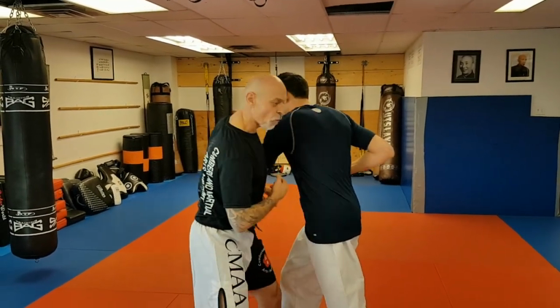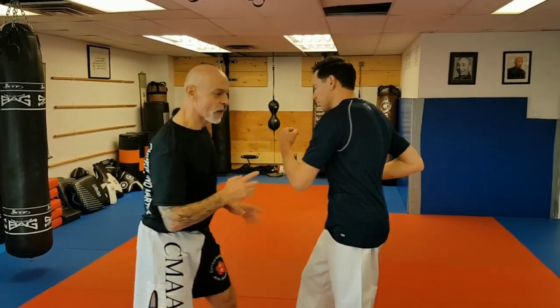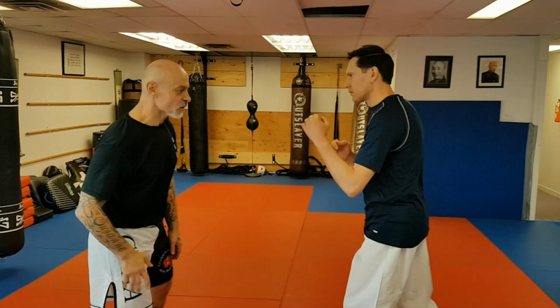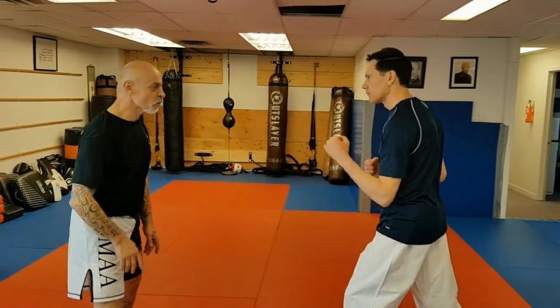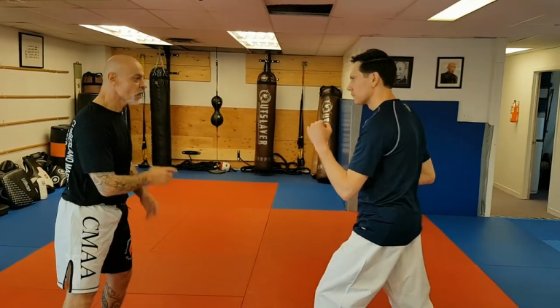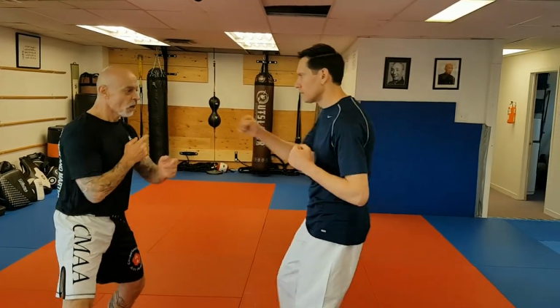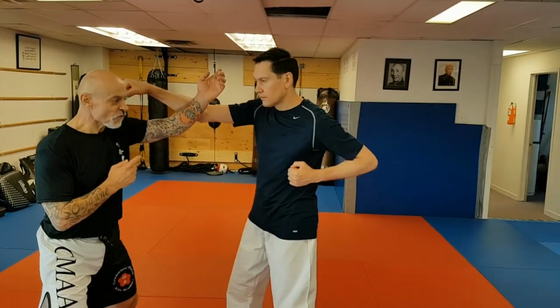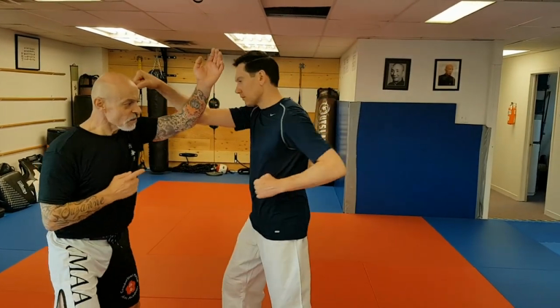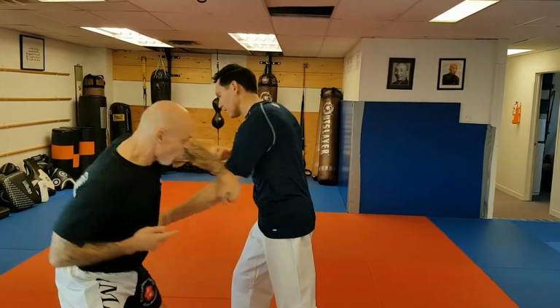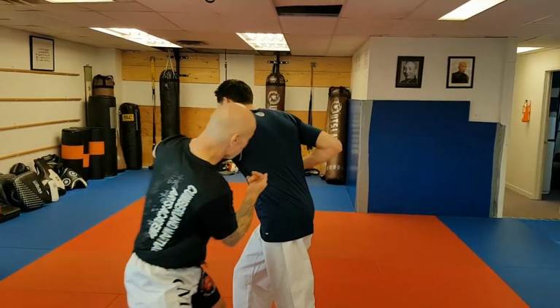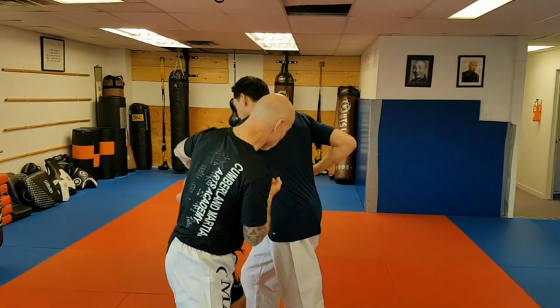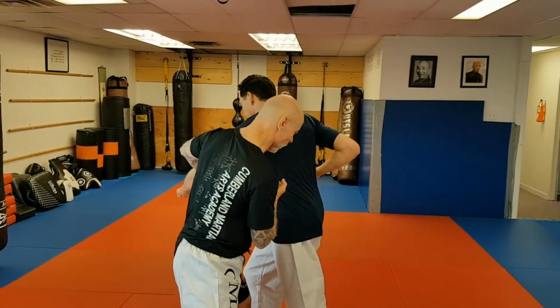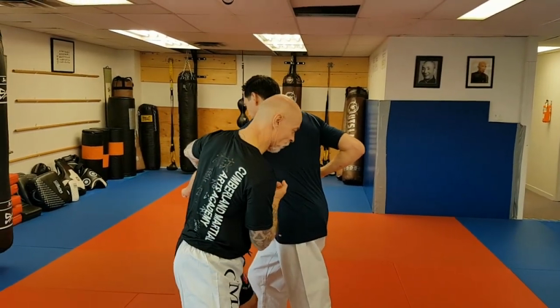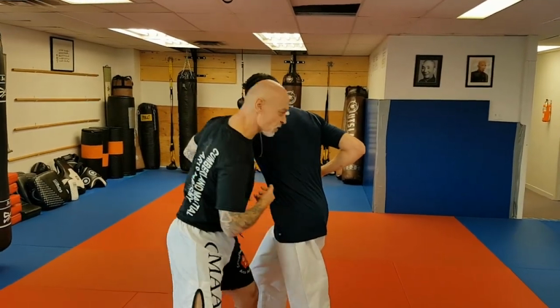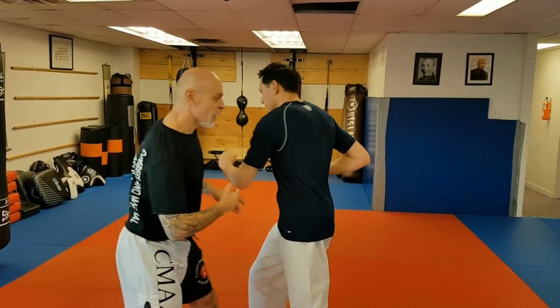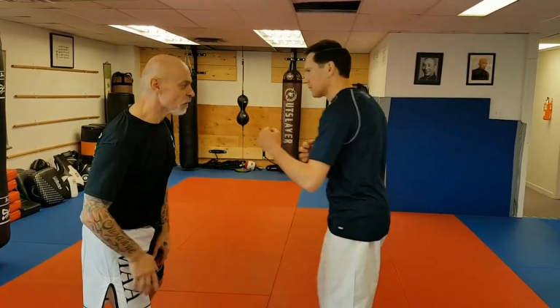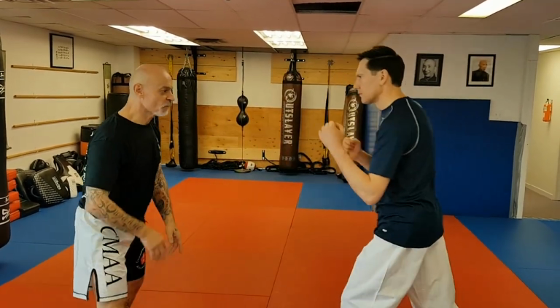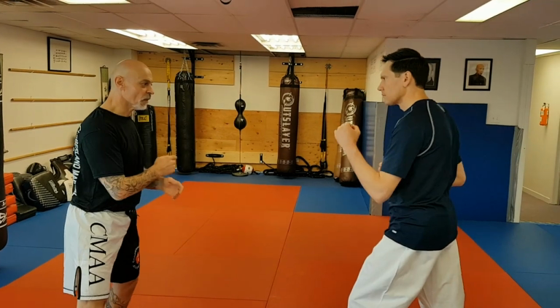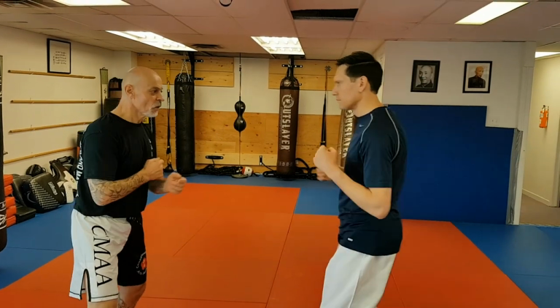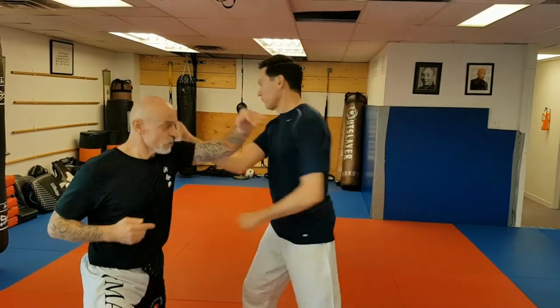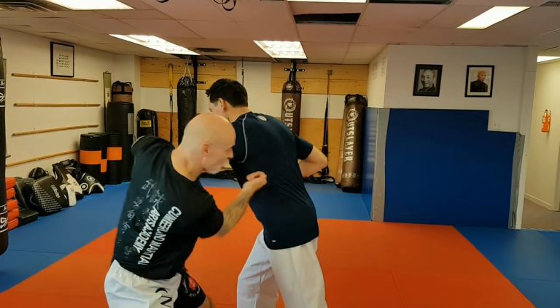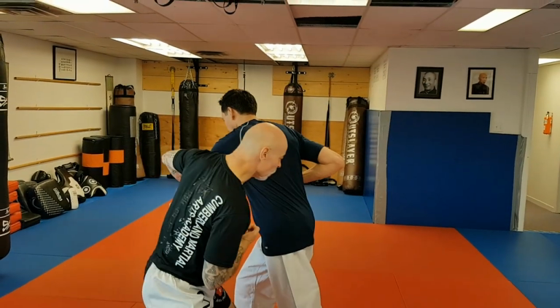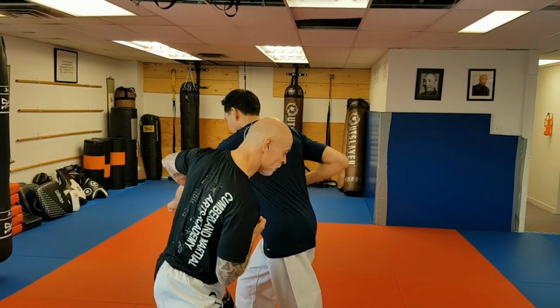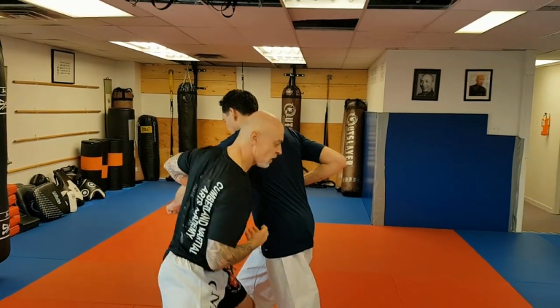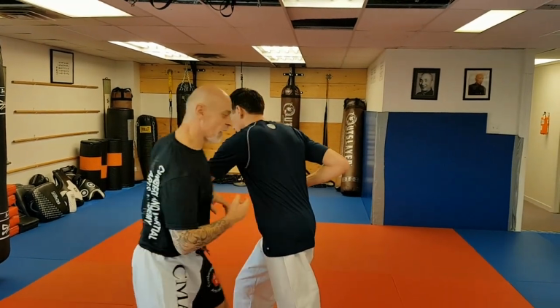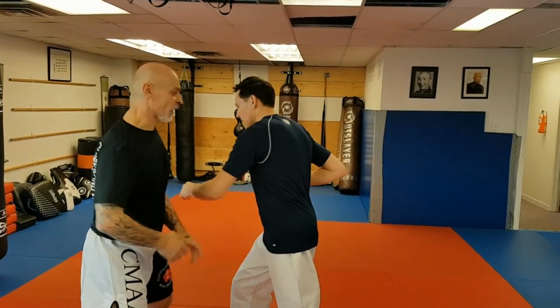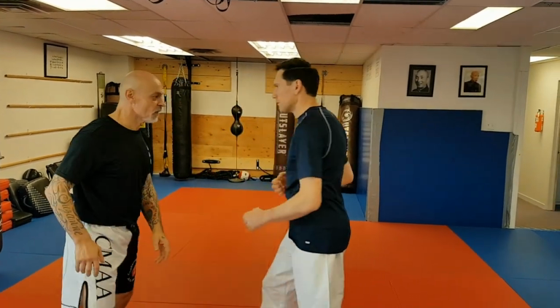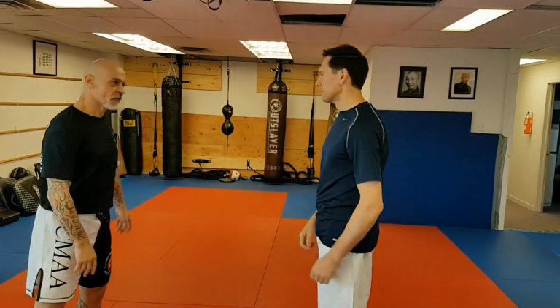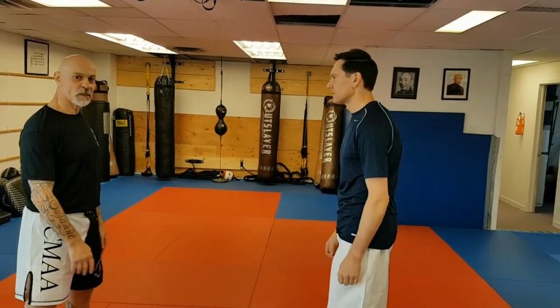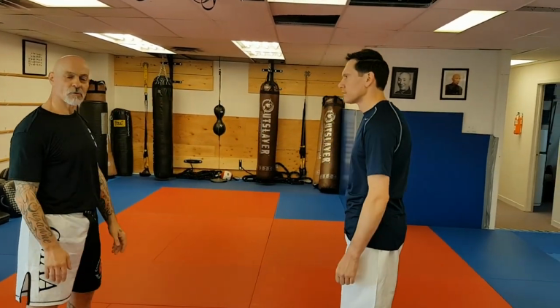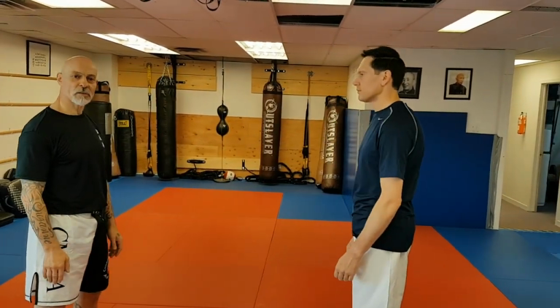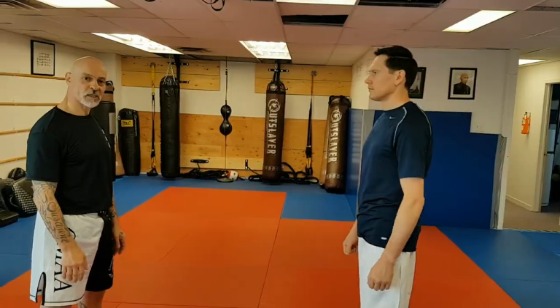One more time, nice and slow: offline, followed up by a strike to the floating ribs. And with speed — one, two, and back. That's Choki Motobu Drill number six.